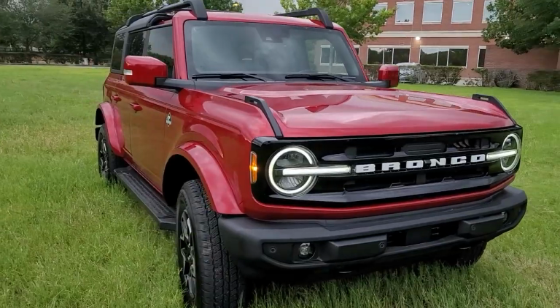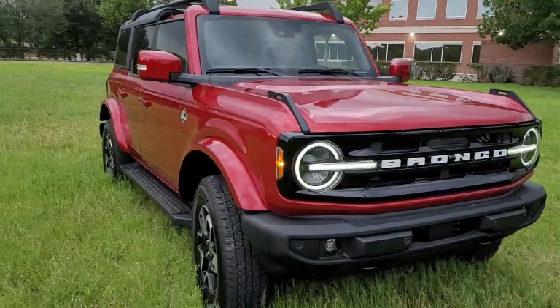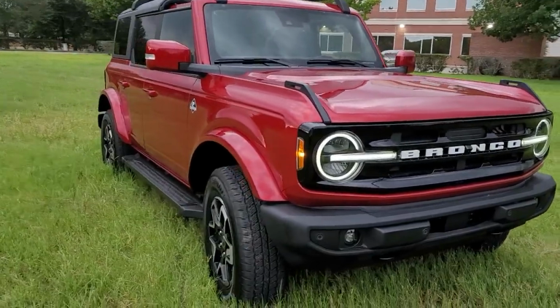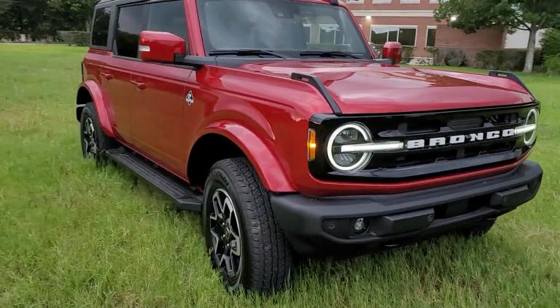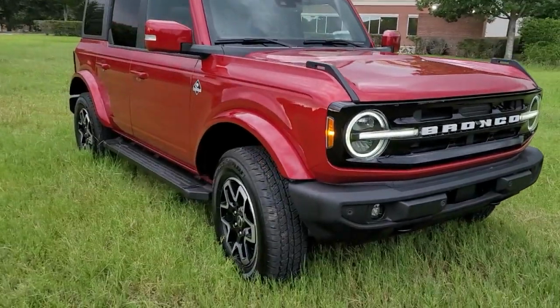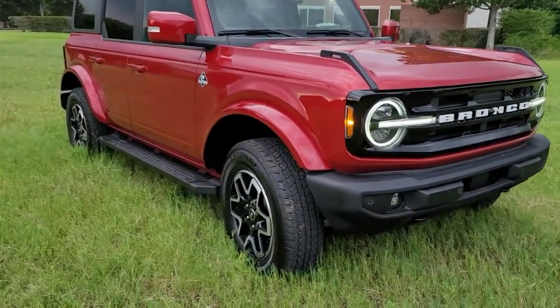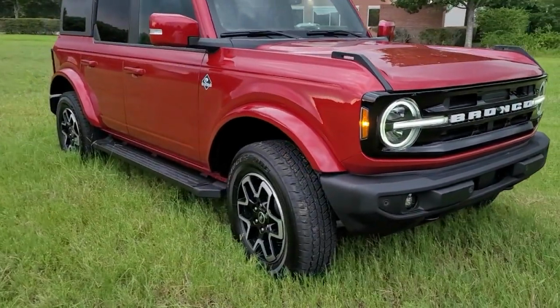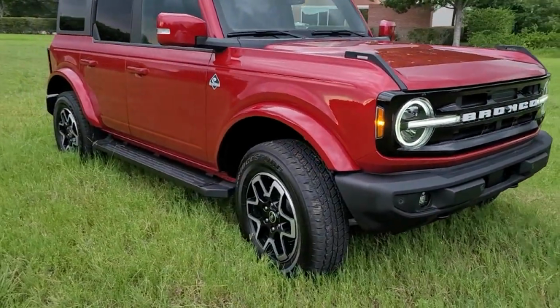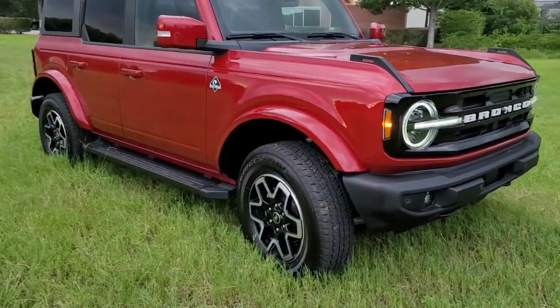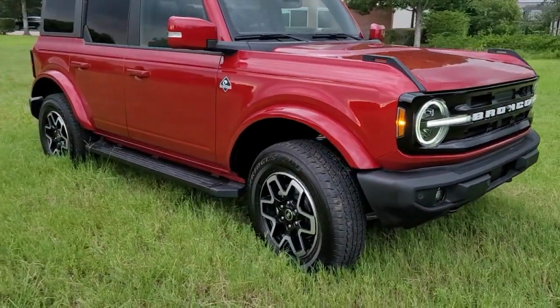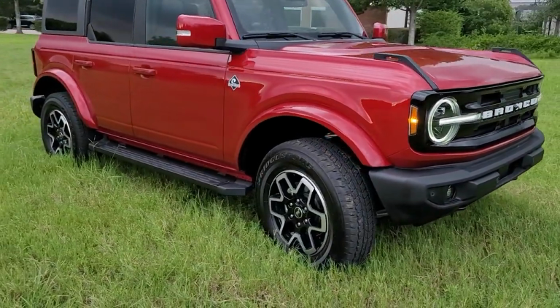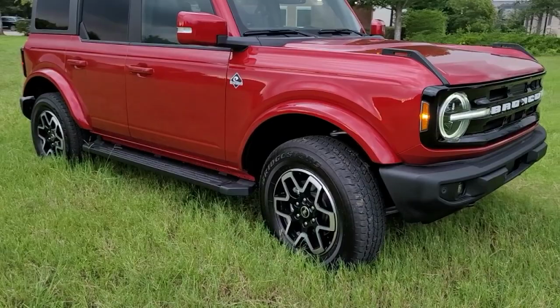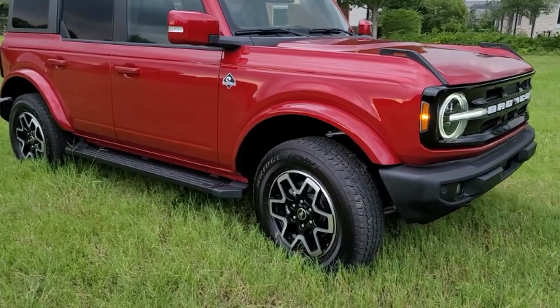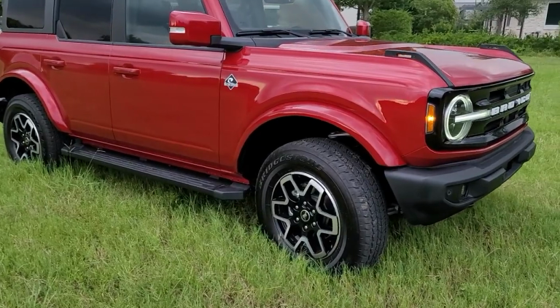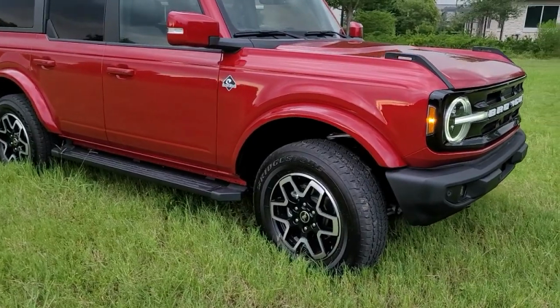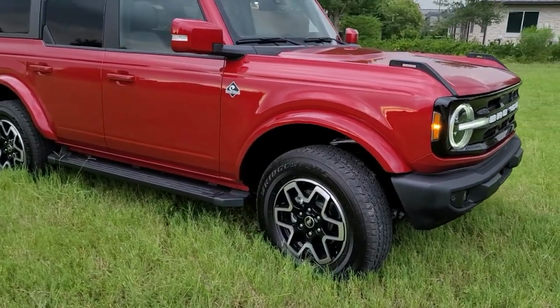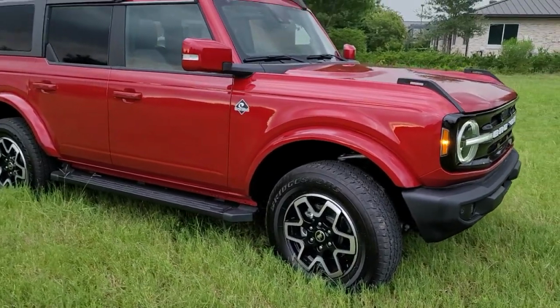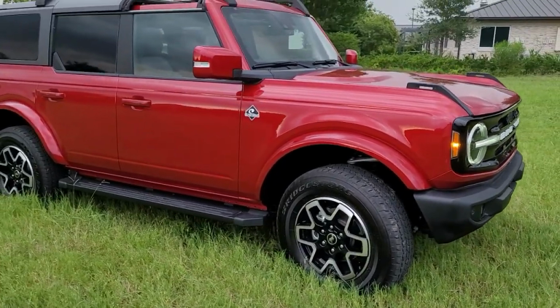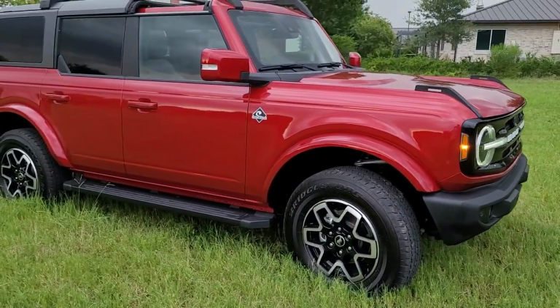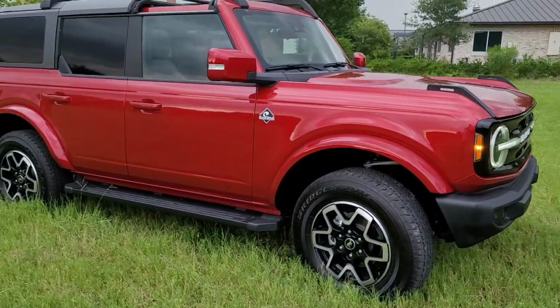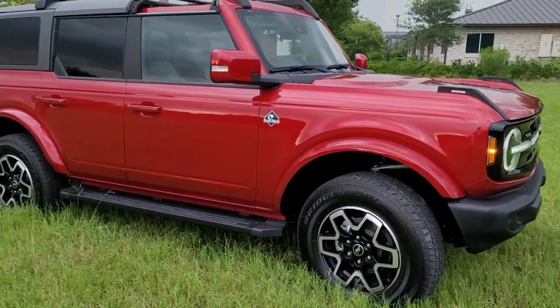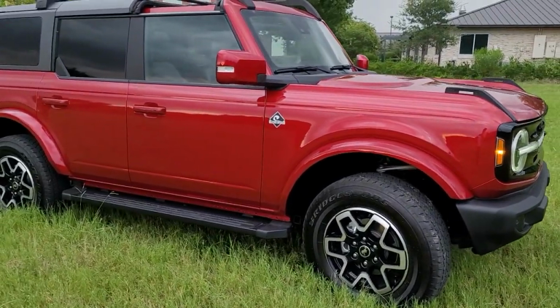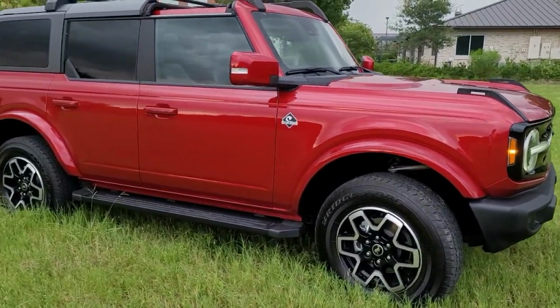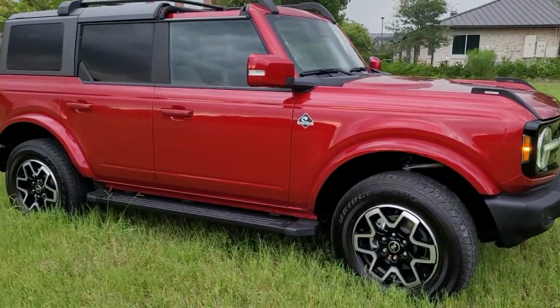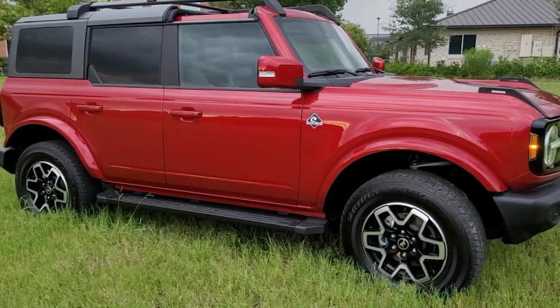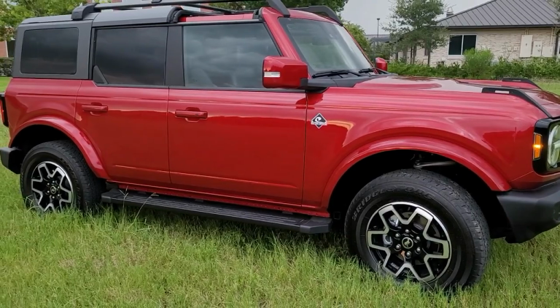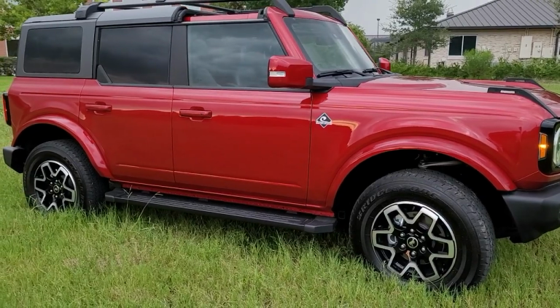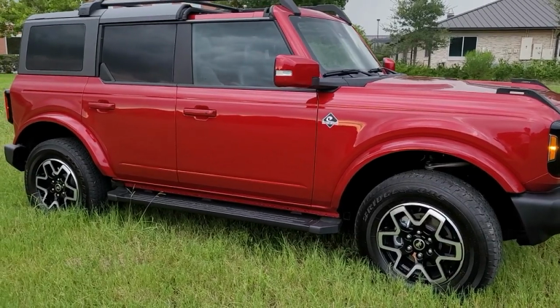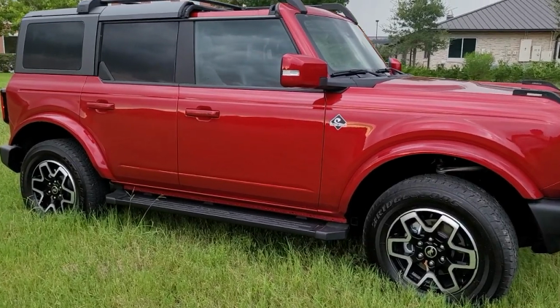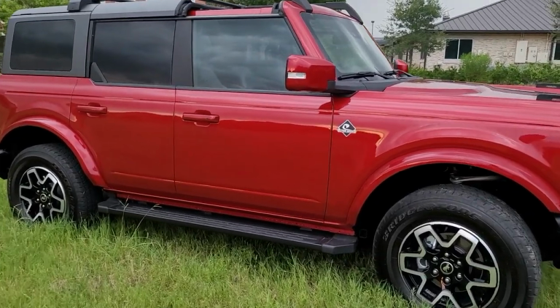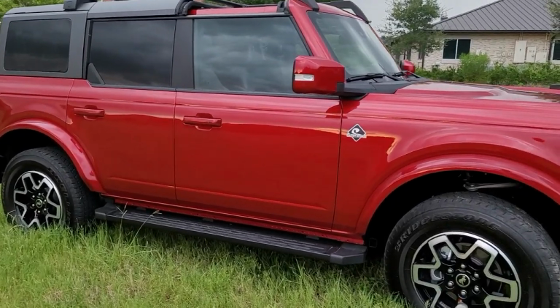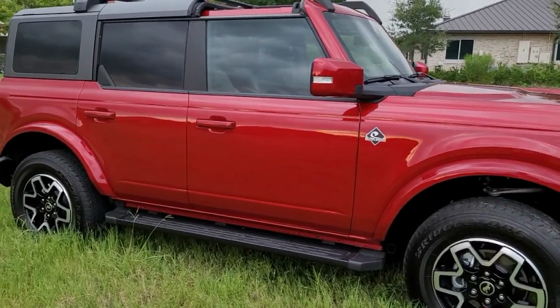This 4x4 comes with 32-inch wheels and the ride is very comfortable. The base model comes with 30-inch tires, but these 32s give it a noticeably nicer ride.